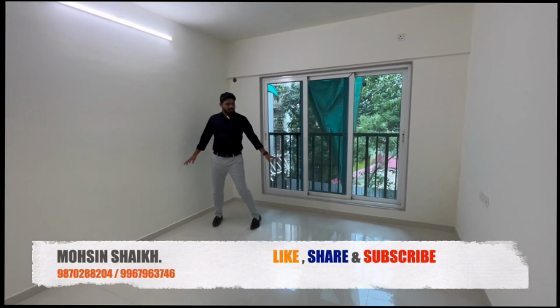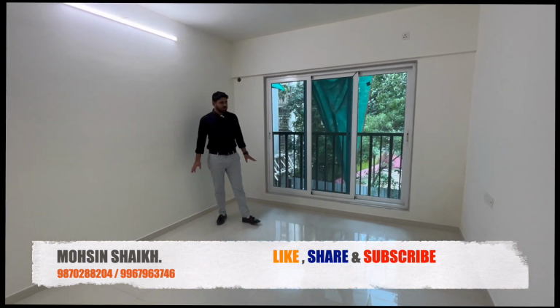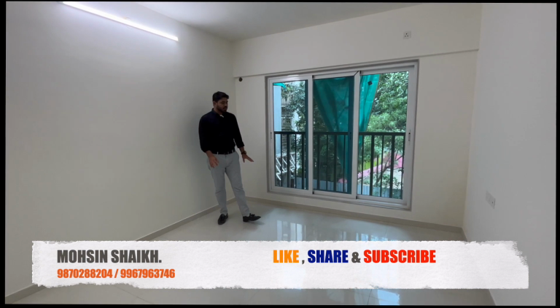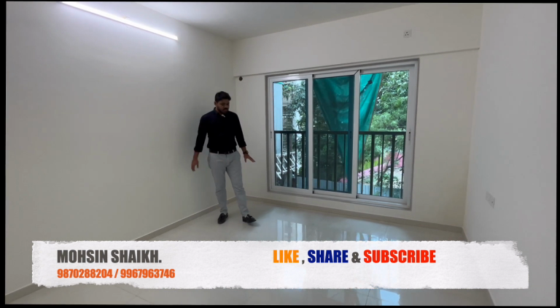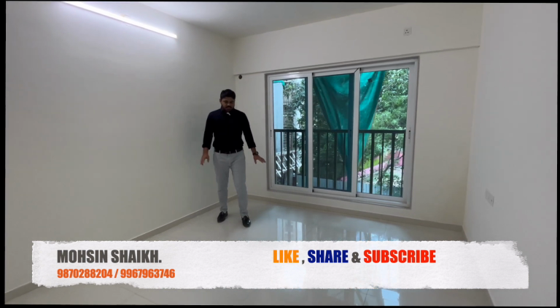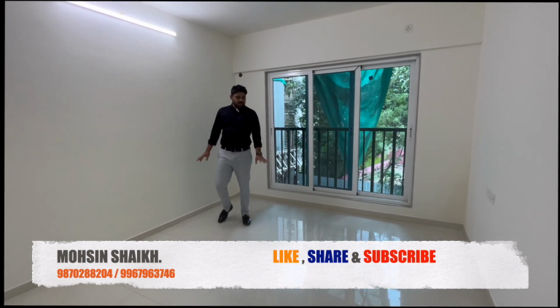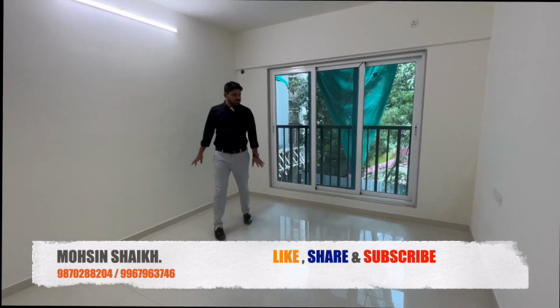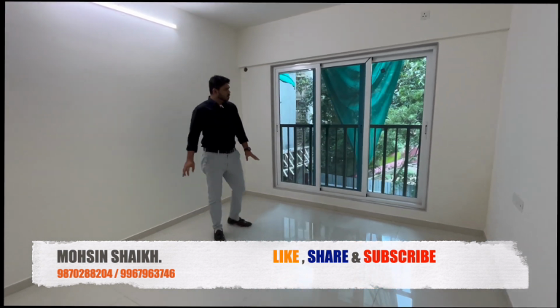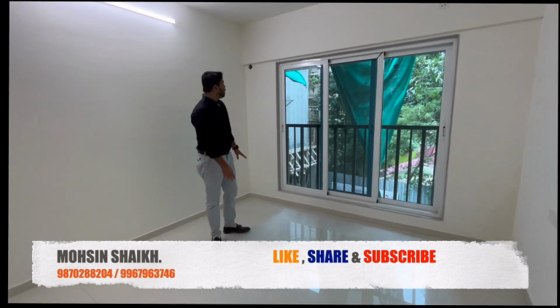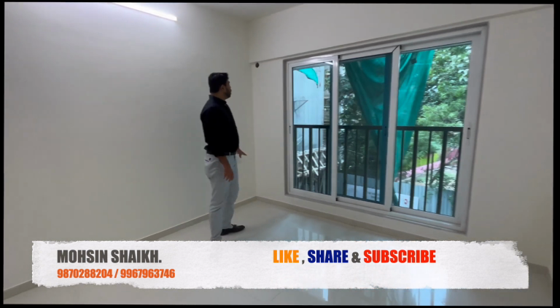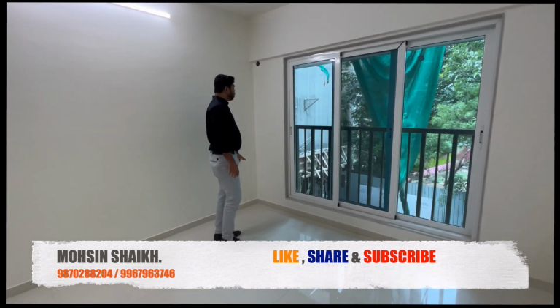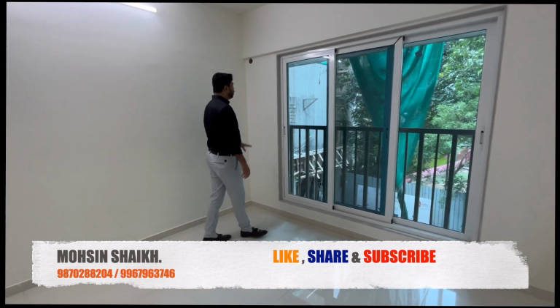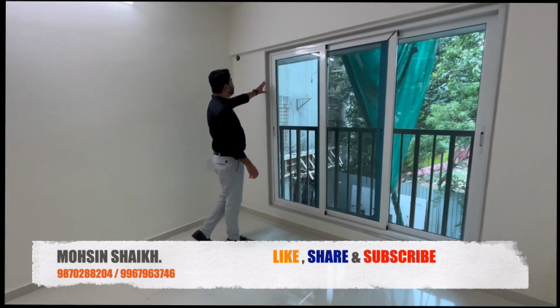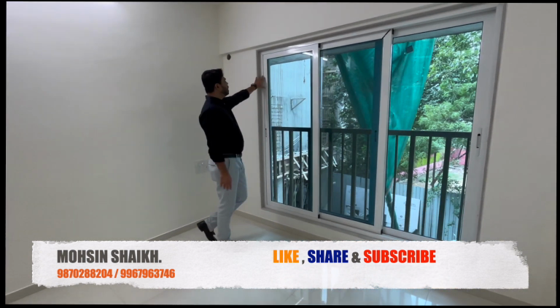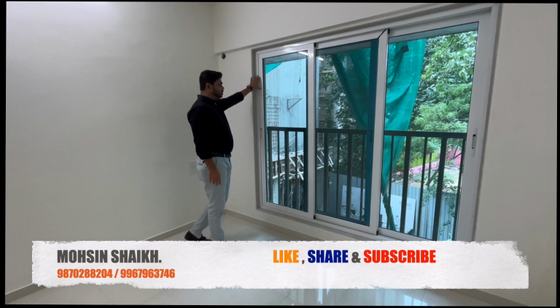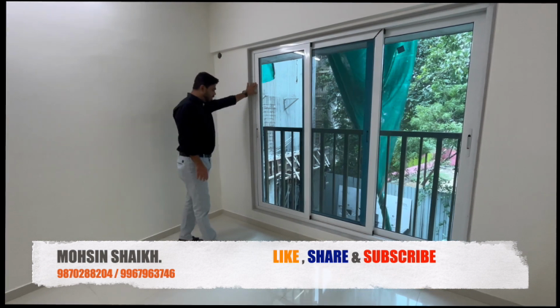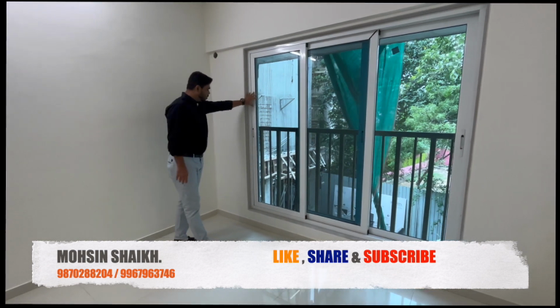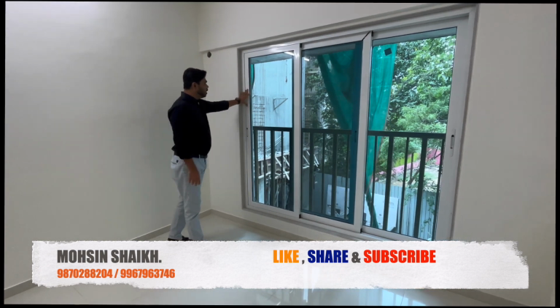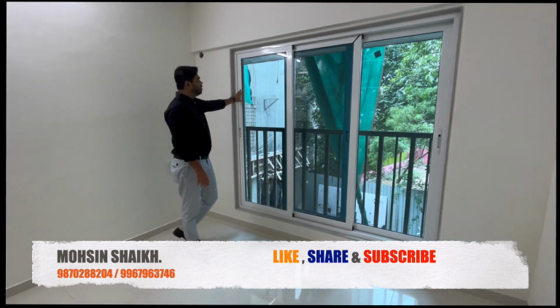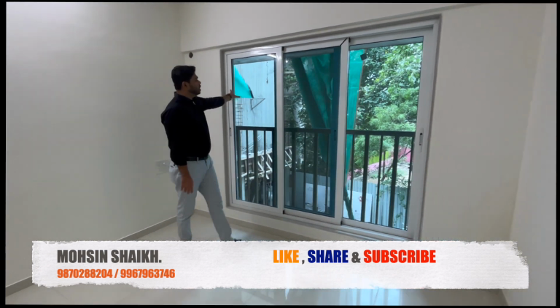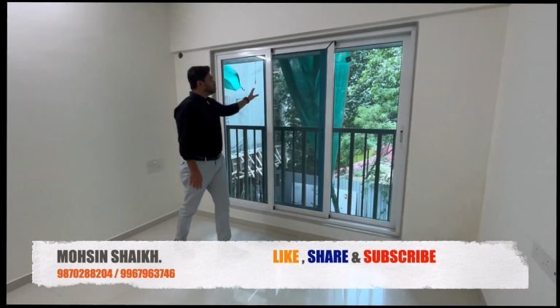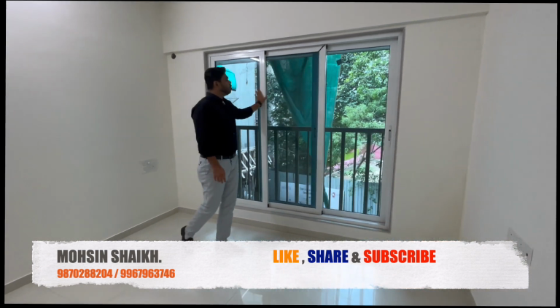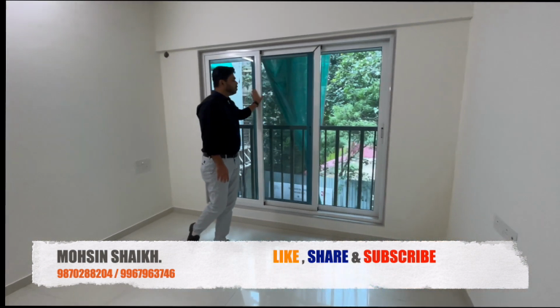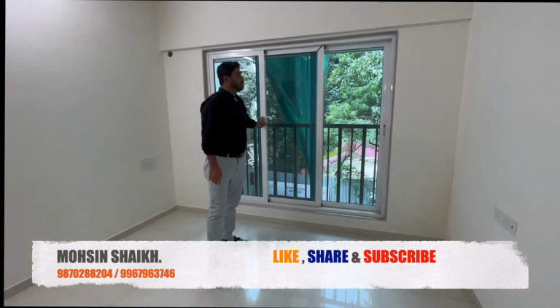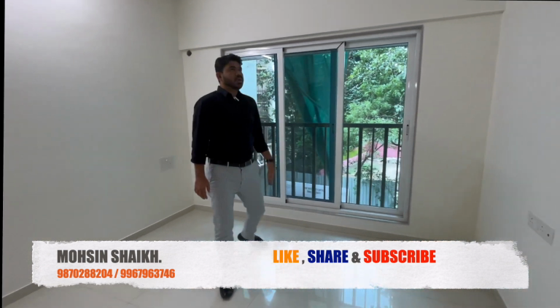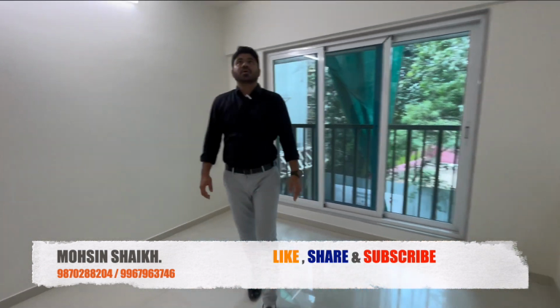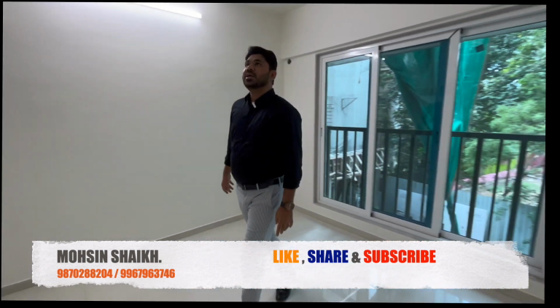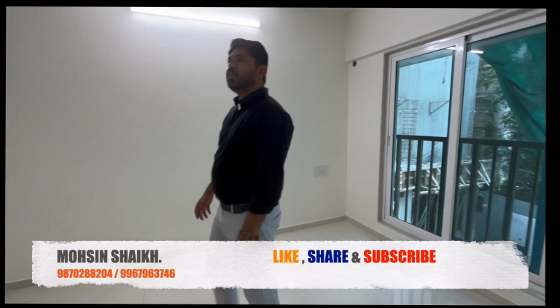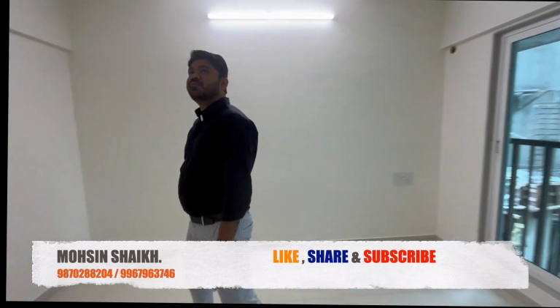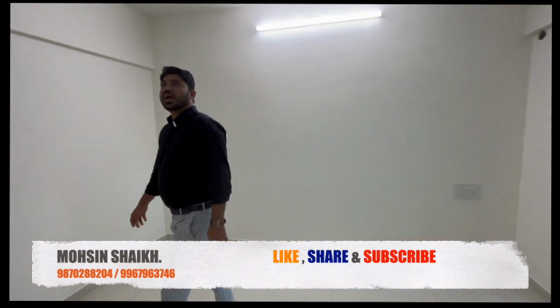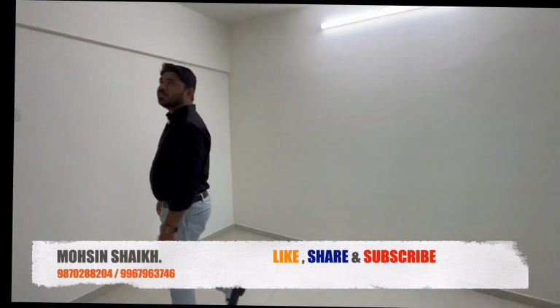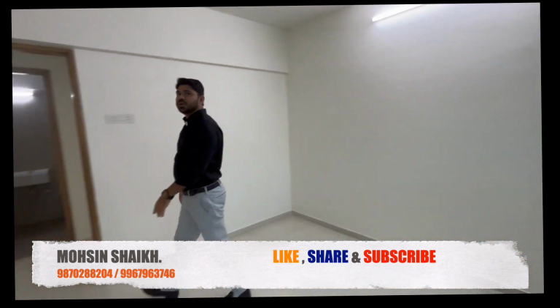This is your children's bedroom. Kajaria tiles are given here, and the window is a full-size French window. The quality is pretty good — soundproof windows are provided. The ceiling height is approximately 10 feet.